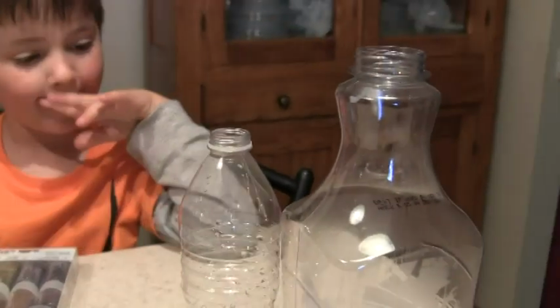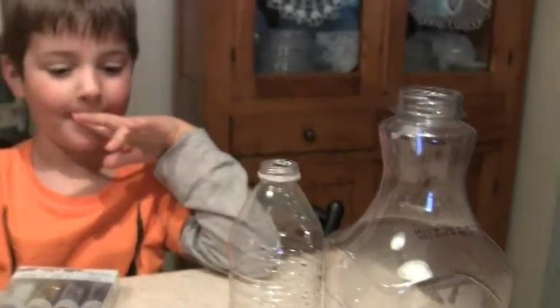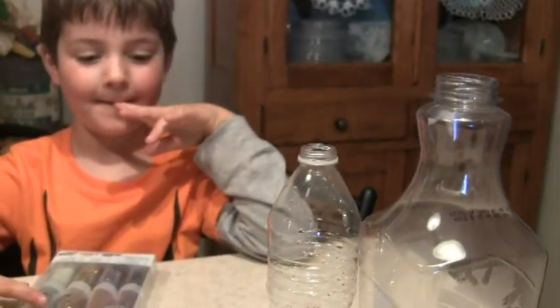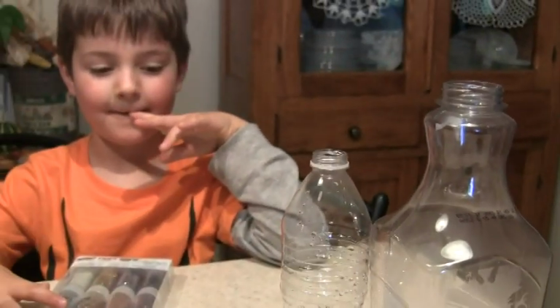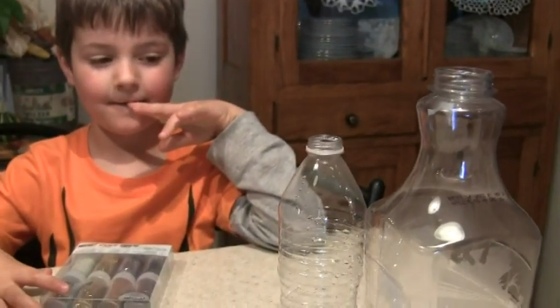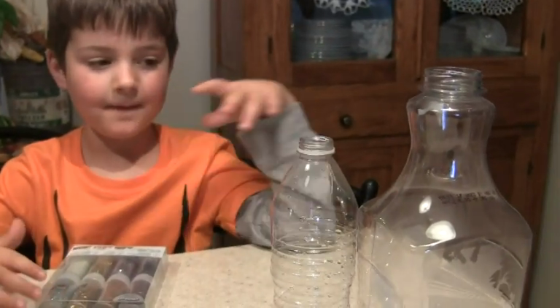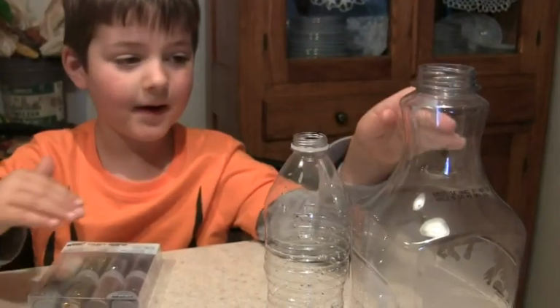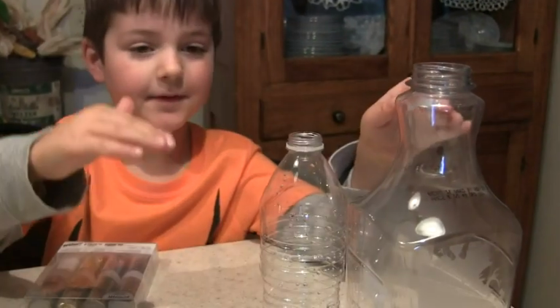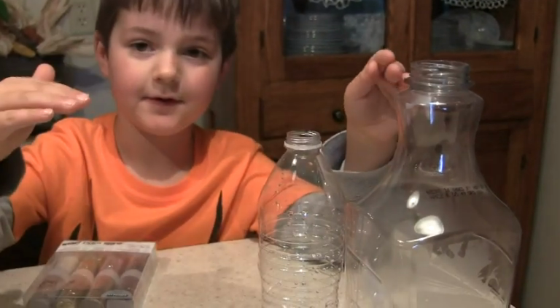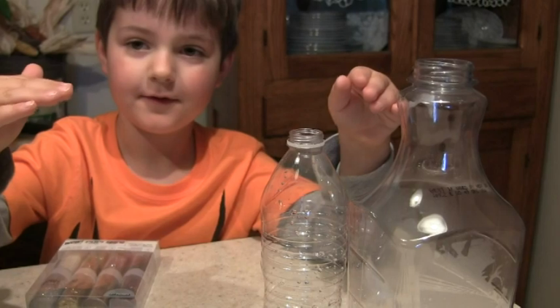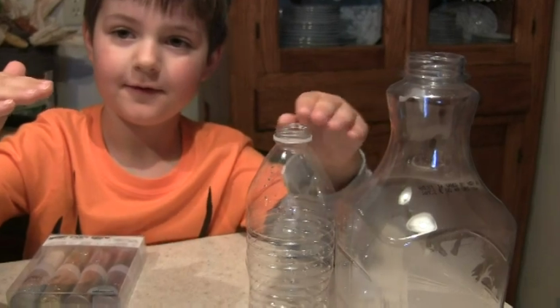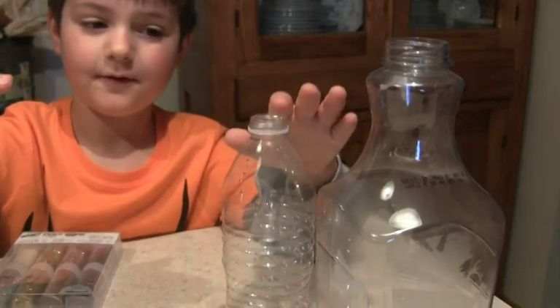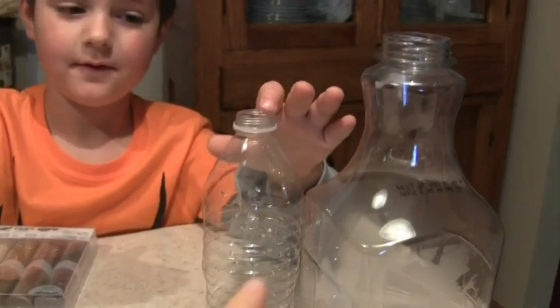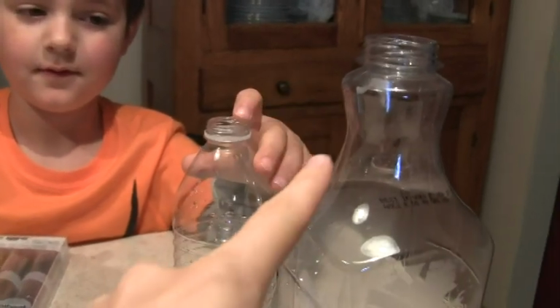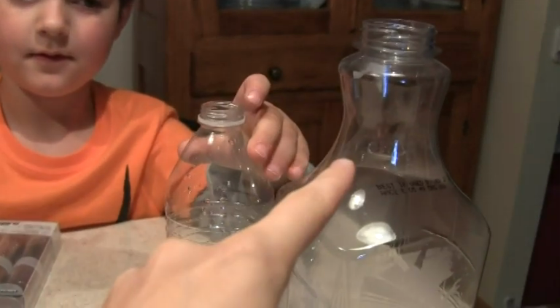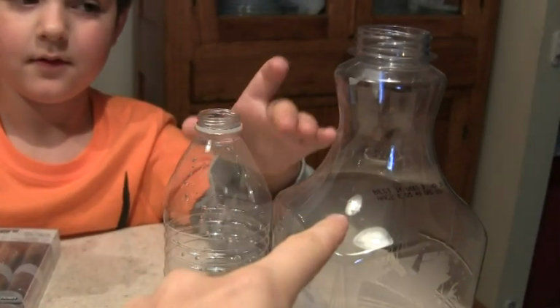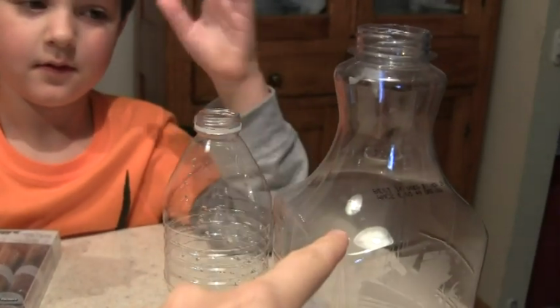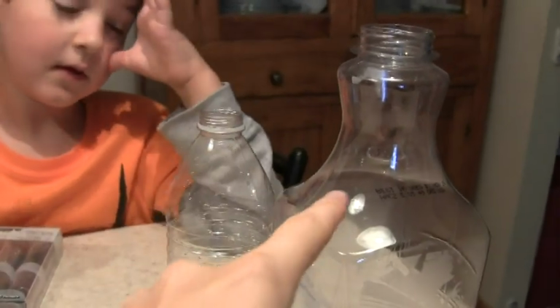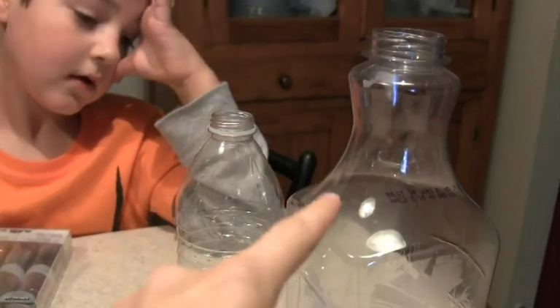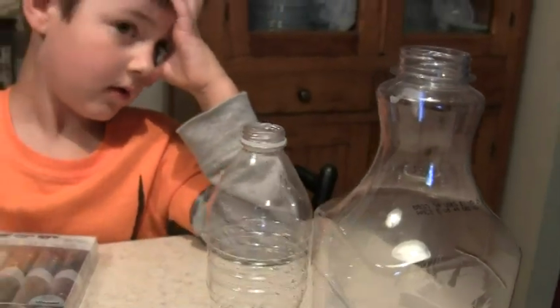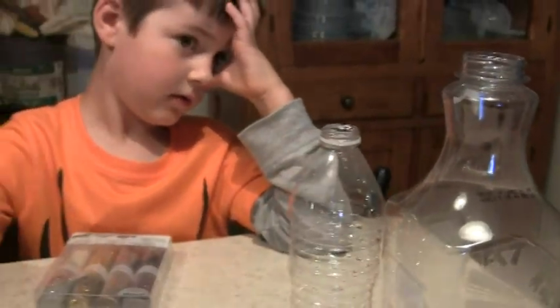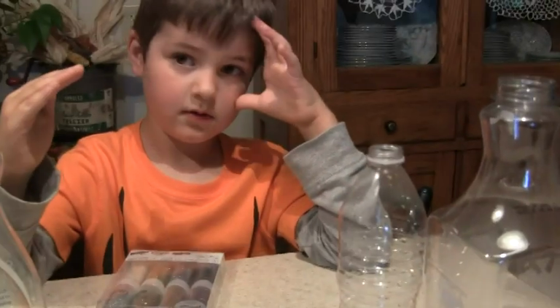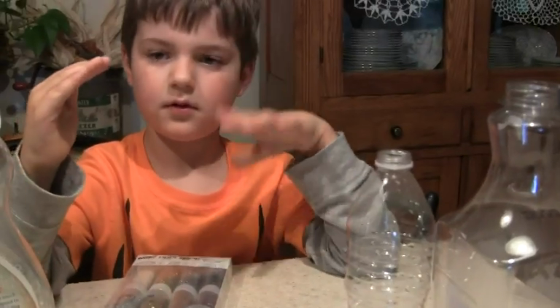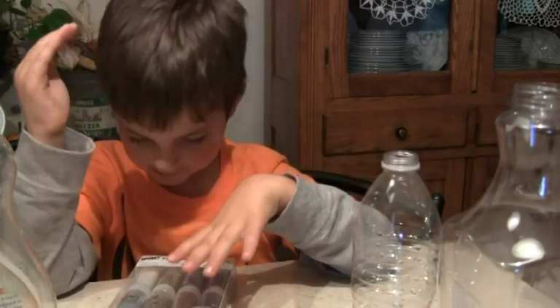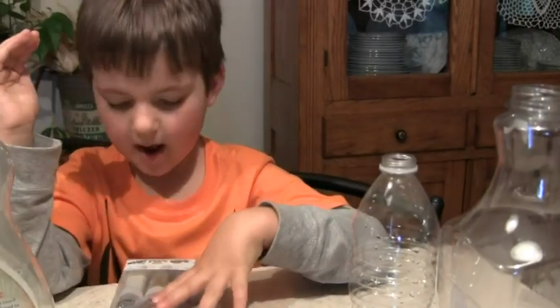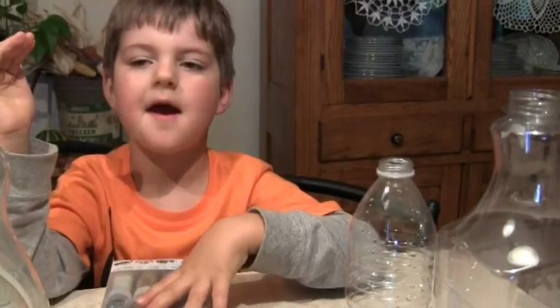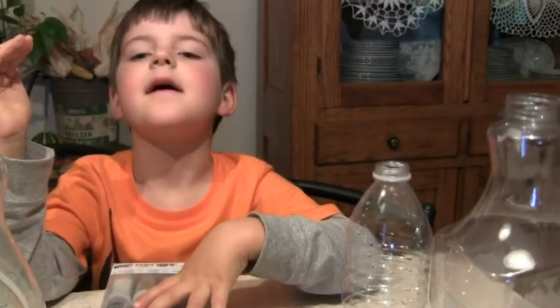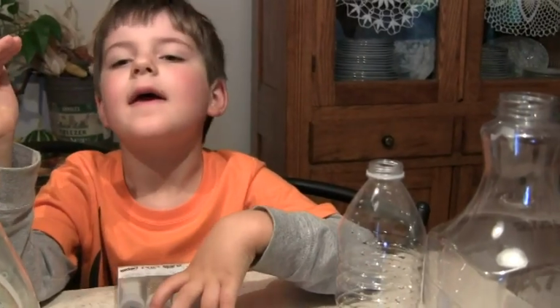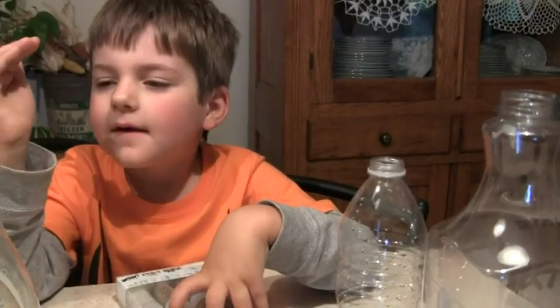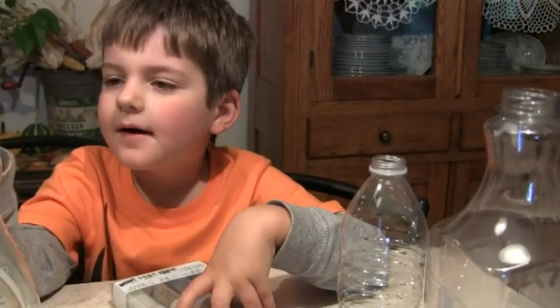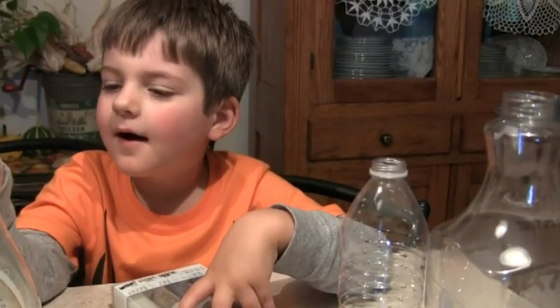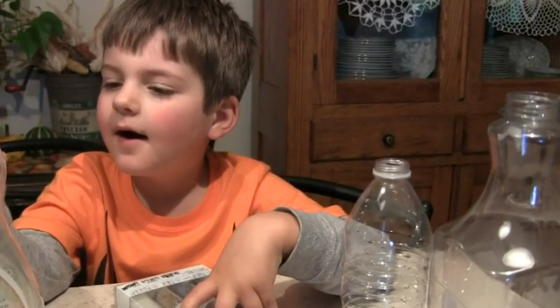Henry, can you show them how far you fill it up? Up to here. Yeah, you don't want to fill it all the way up because you want room for your tornado to spin, right? Yeah. Alright, so the first thing we're going to do is fill our bottles up with water.